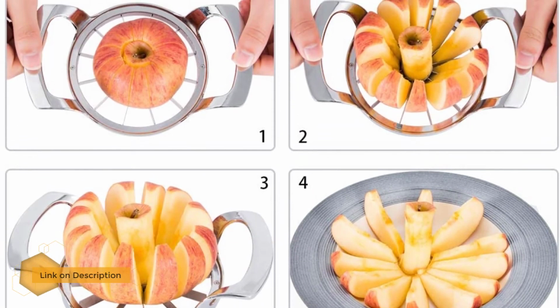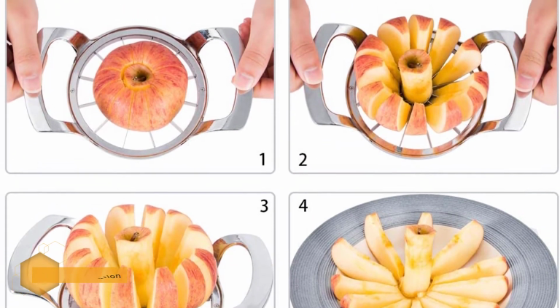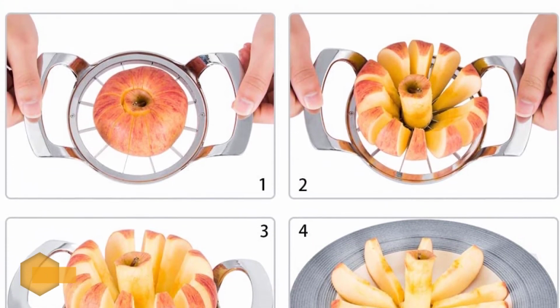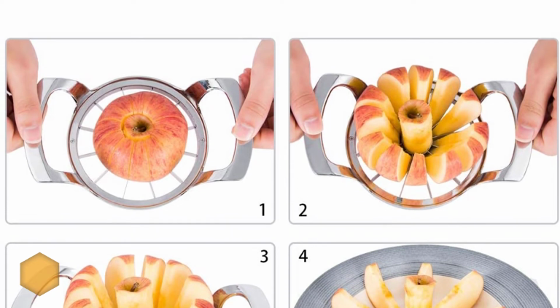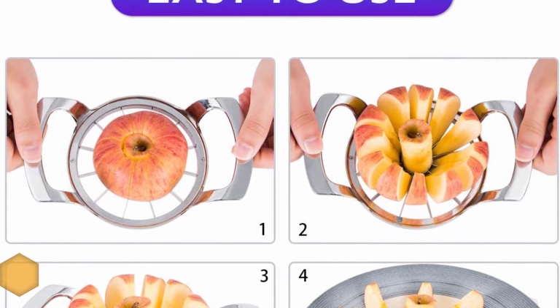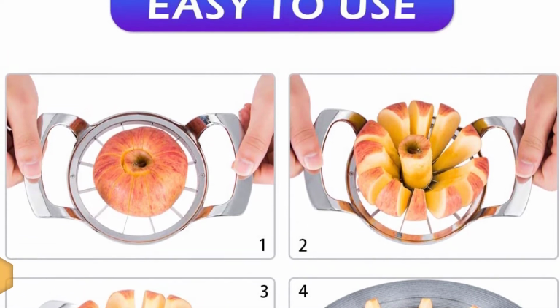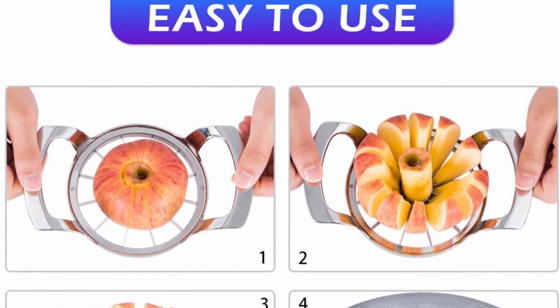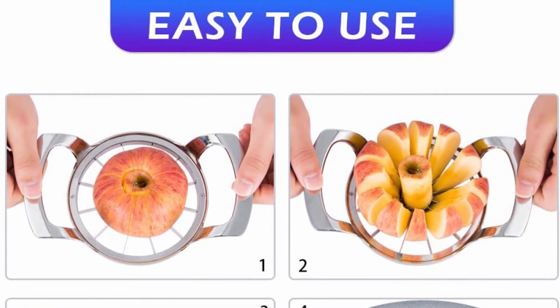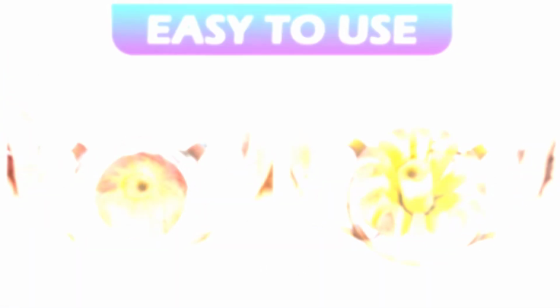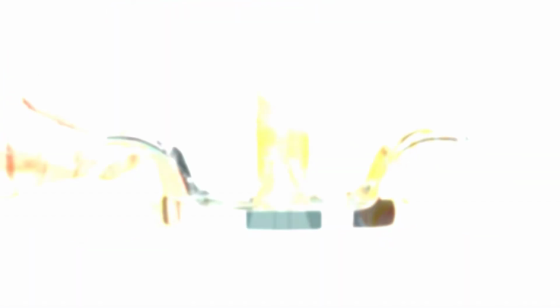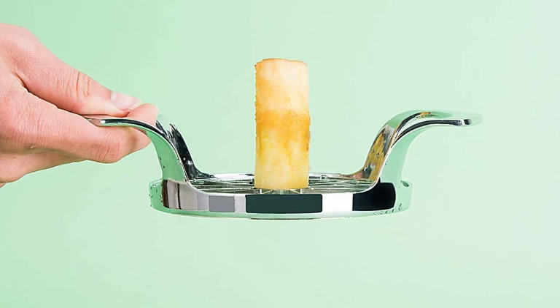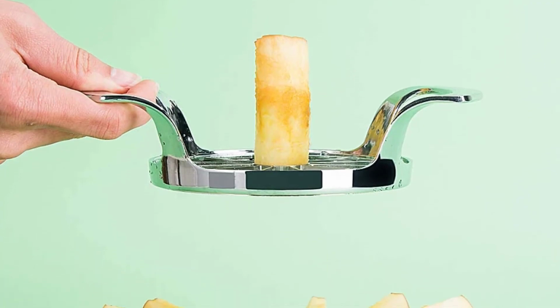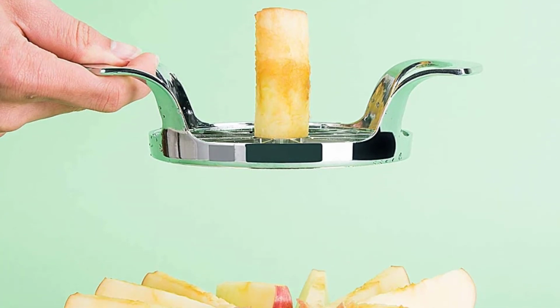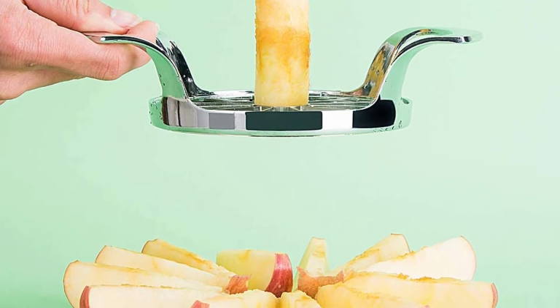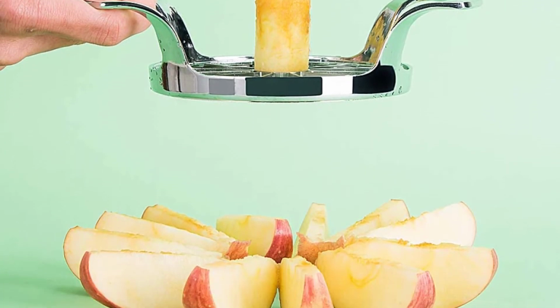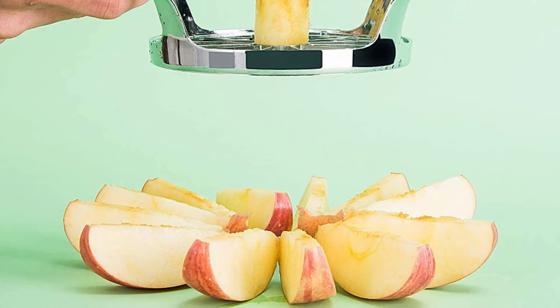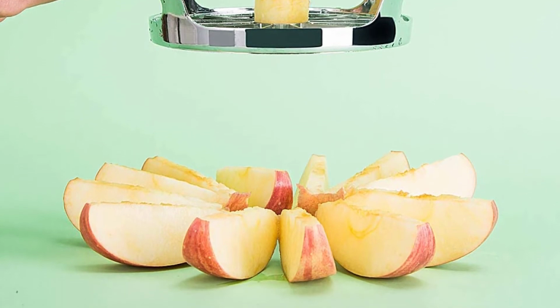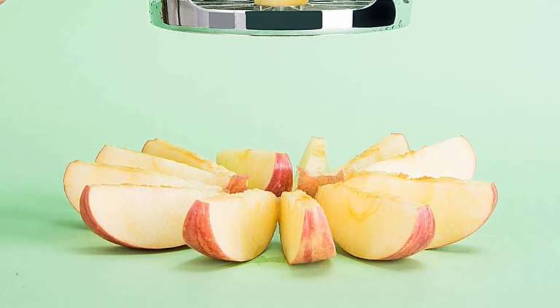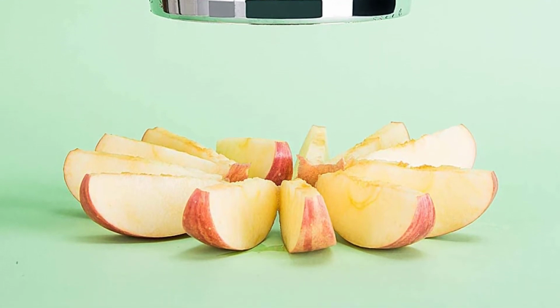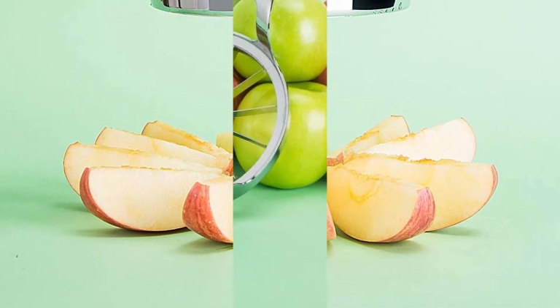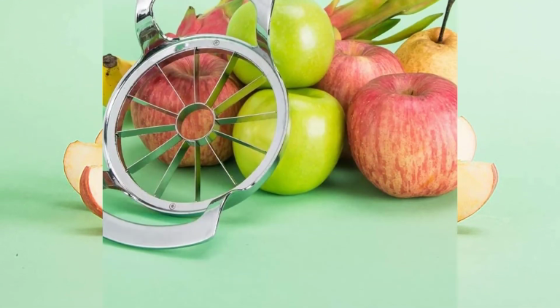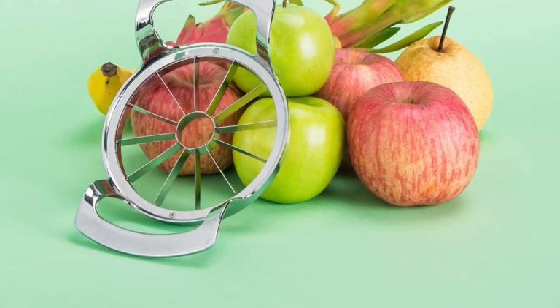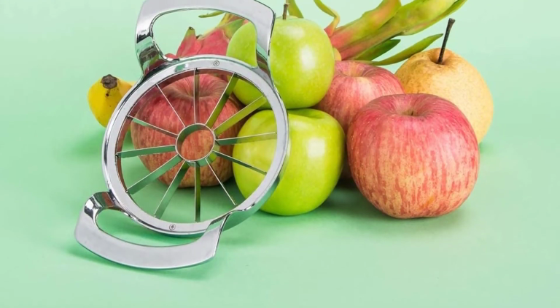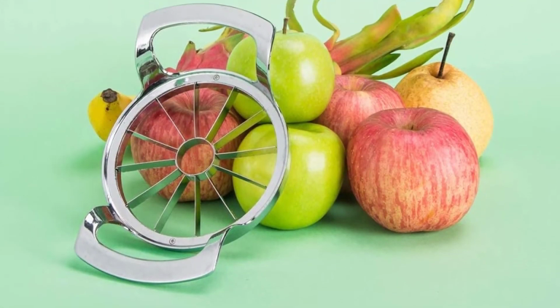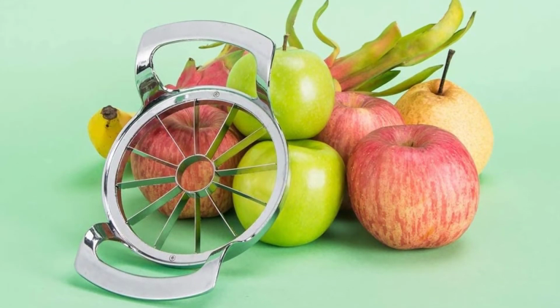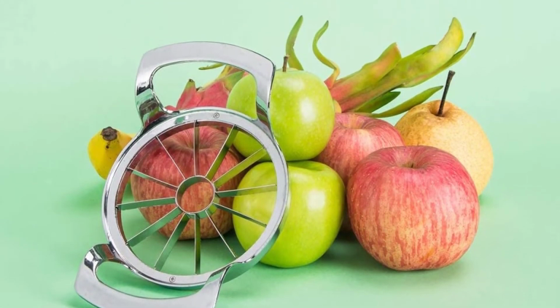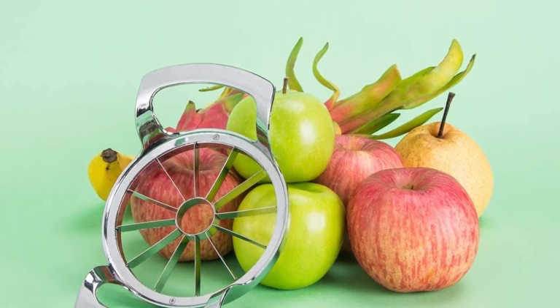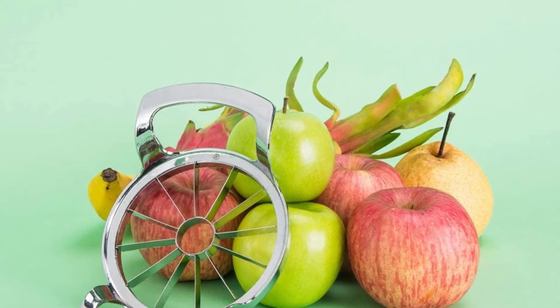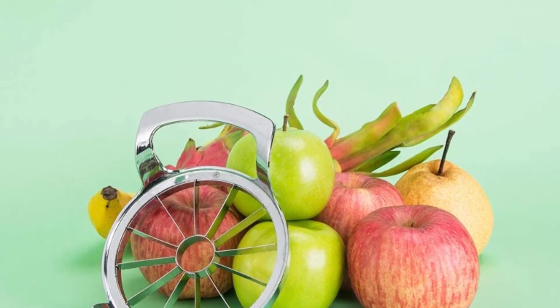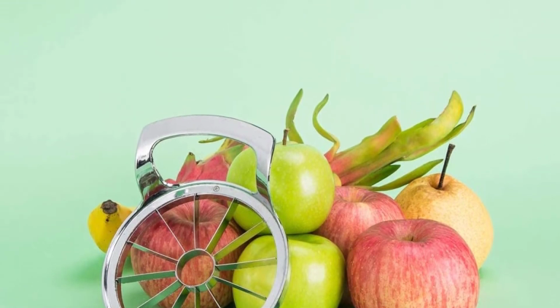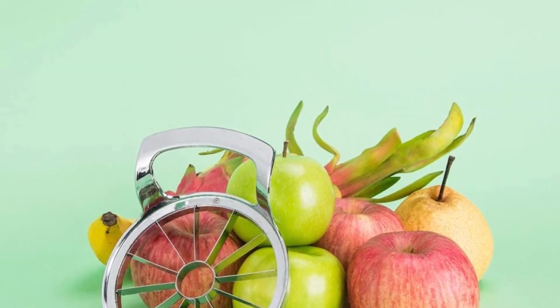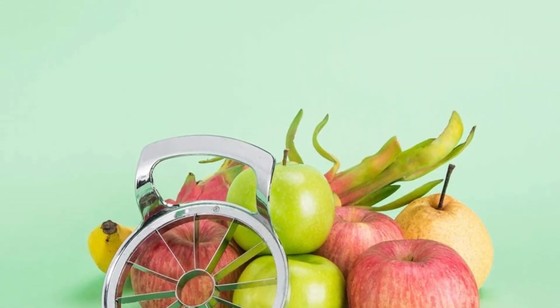The slicer can perfectly cut fruit slices of suitable size when making pies, and can also make salads, fruit desserts, and fruit platters. Please clean it with a cleaning brush, wipe it with a rag, and air dry it to prolong the life of the product after use.